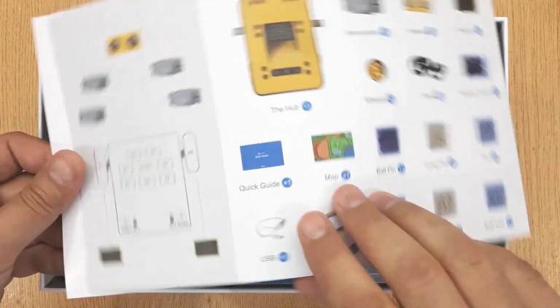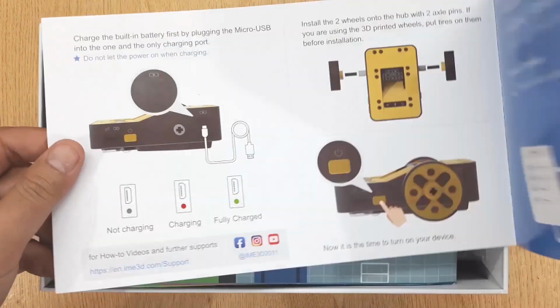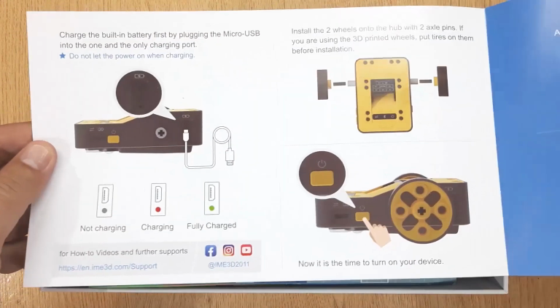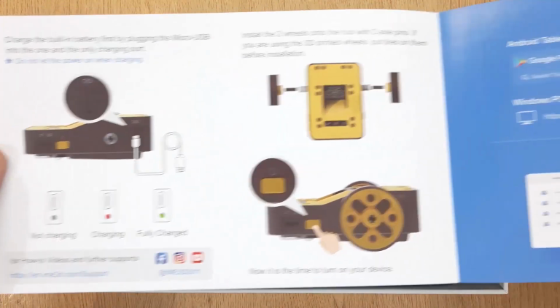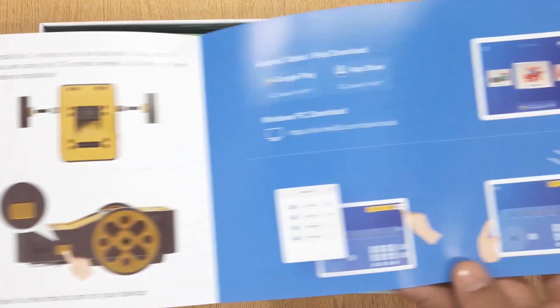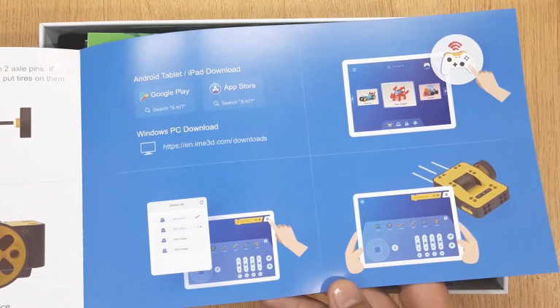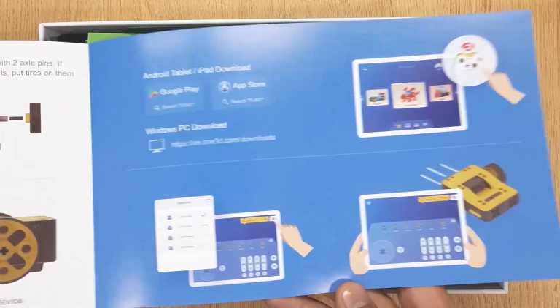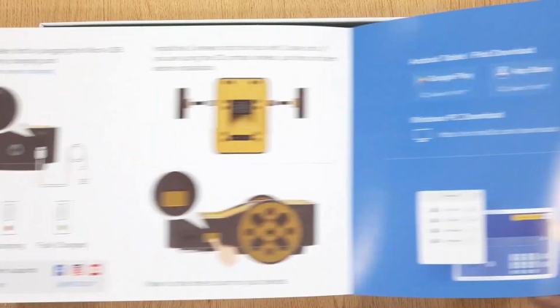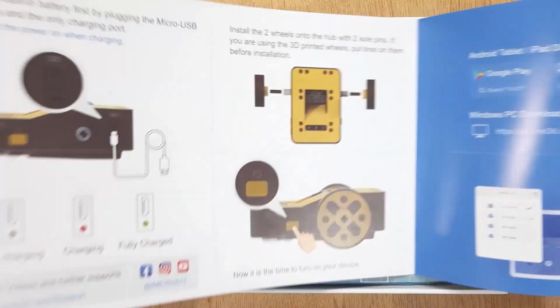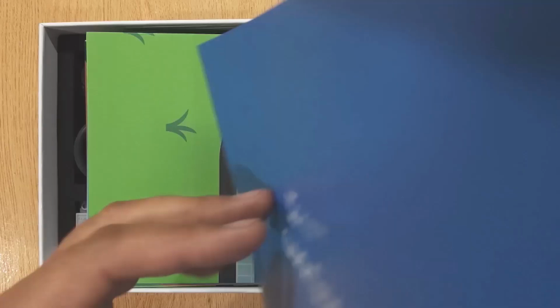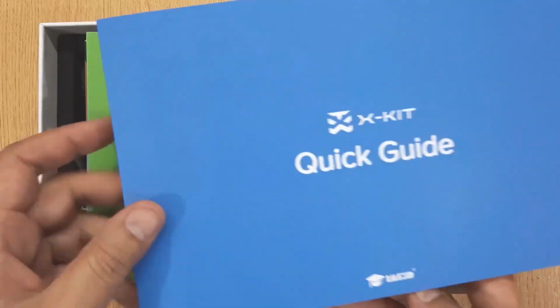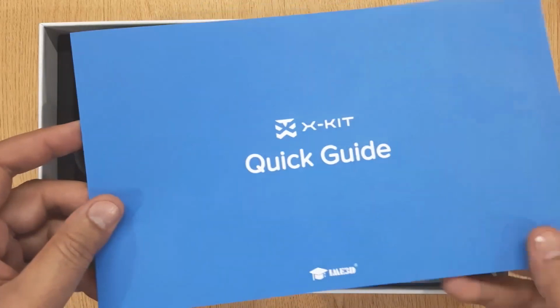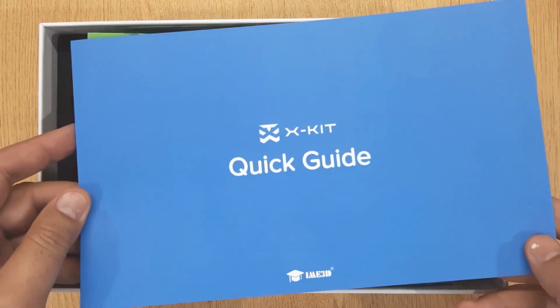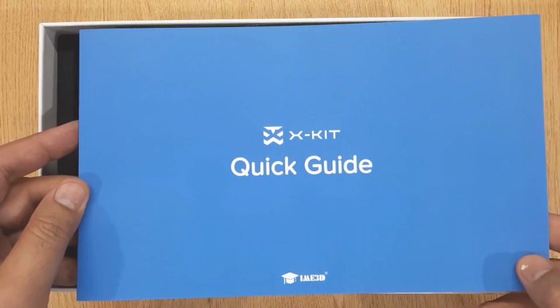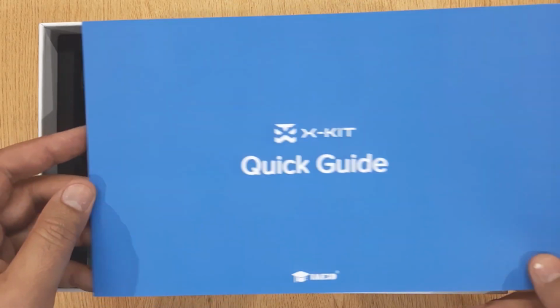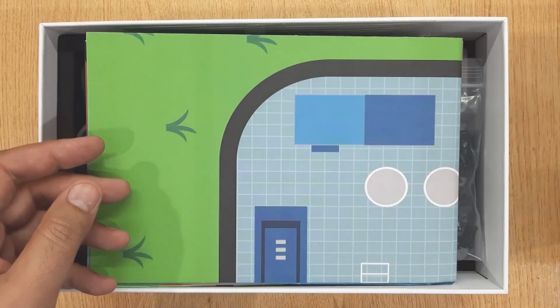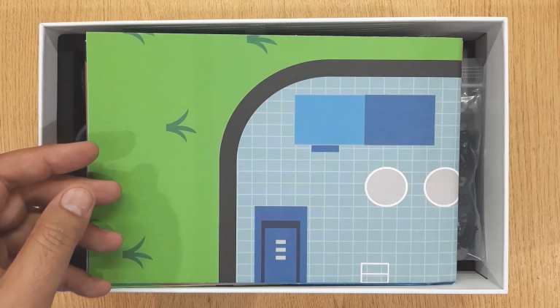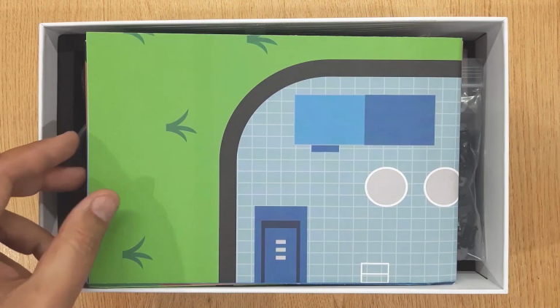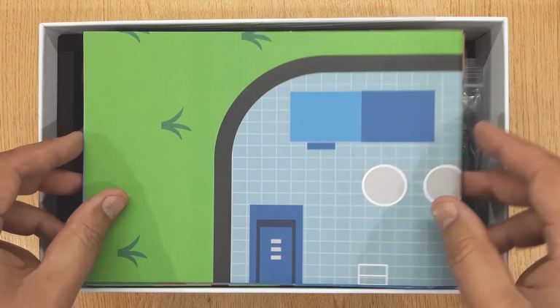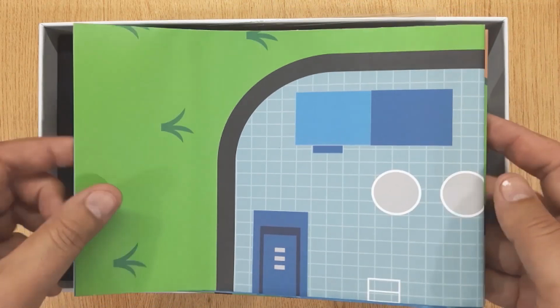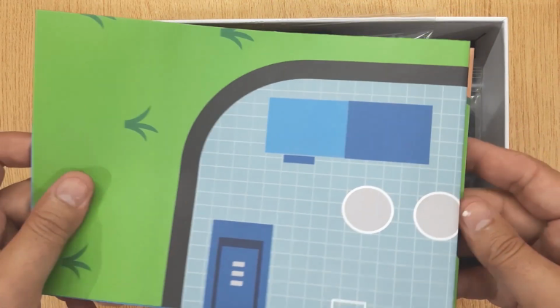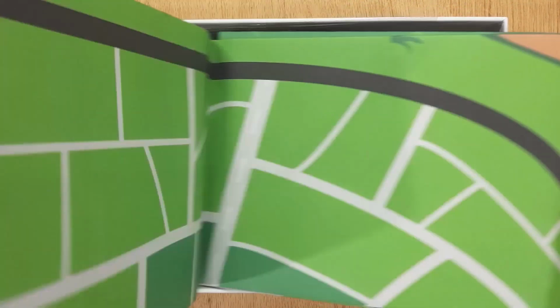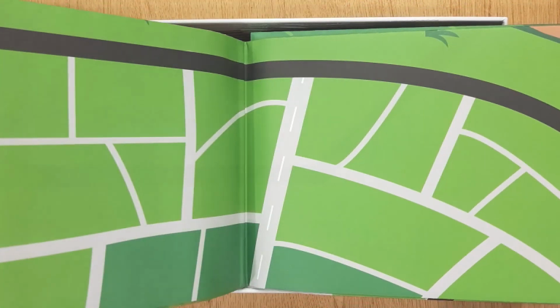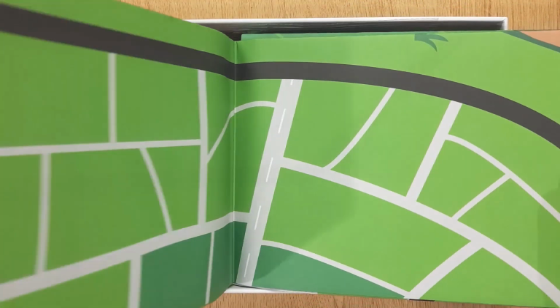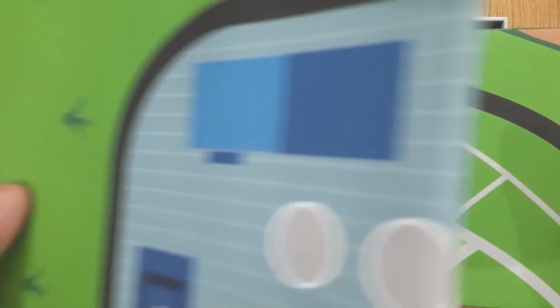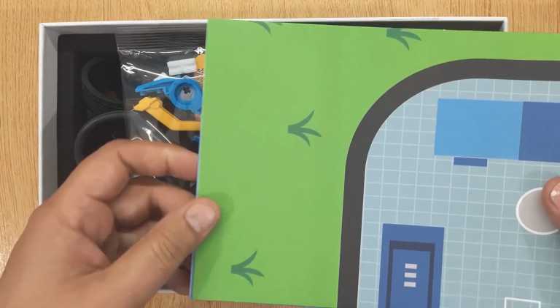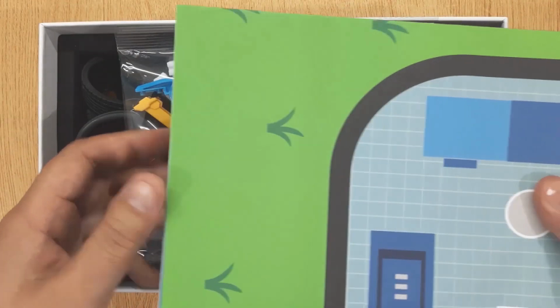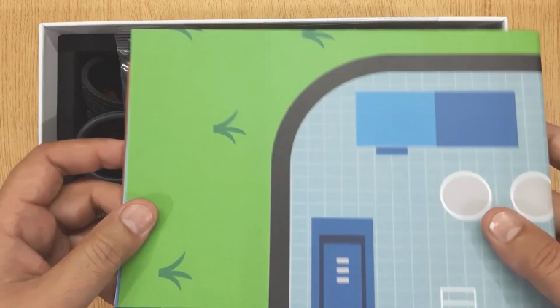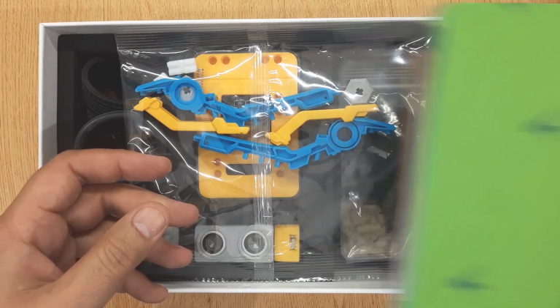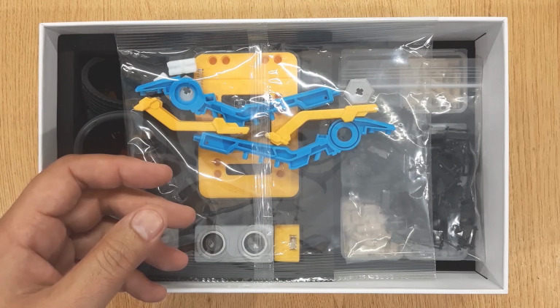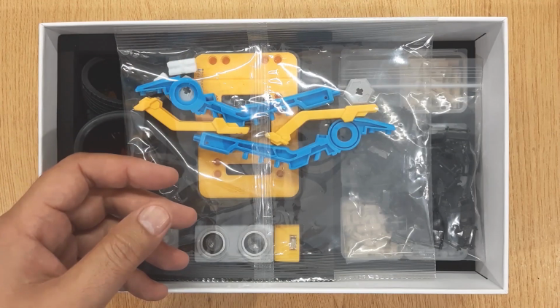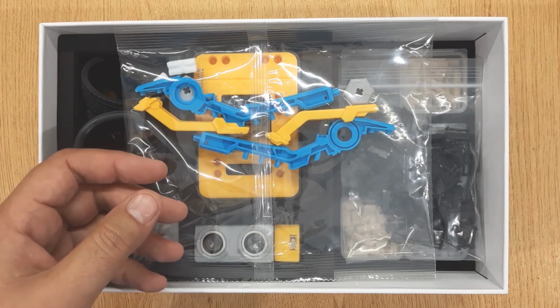This is the quick guide, you can read it before using X-Kit. This is a map for robots to play on.